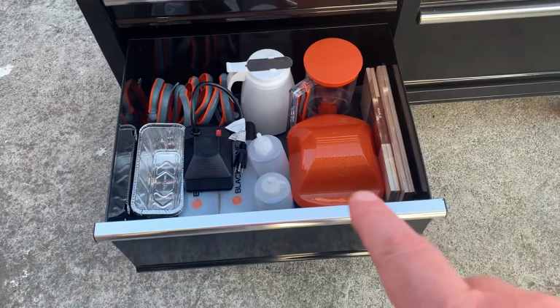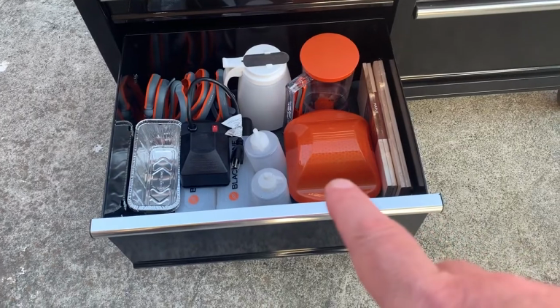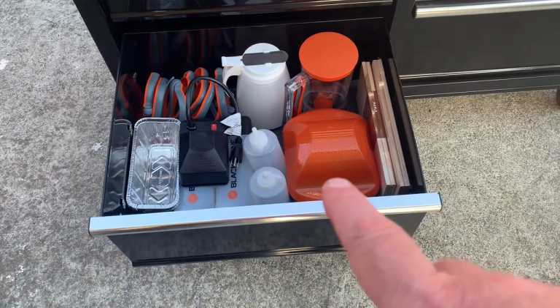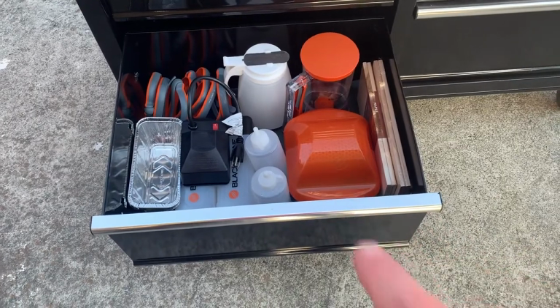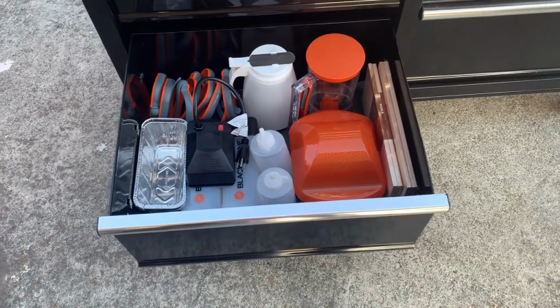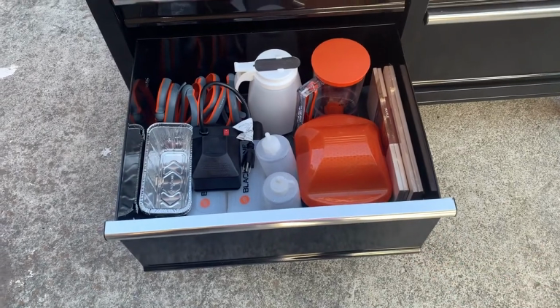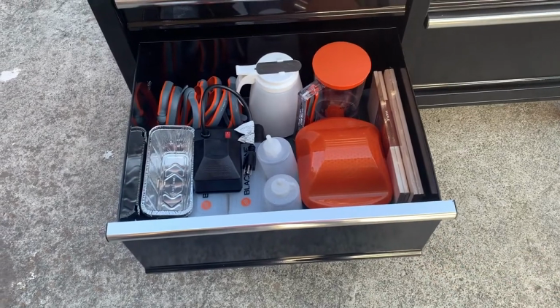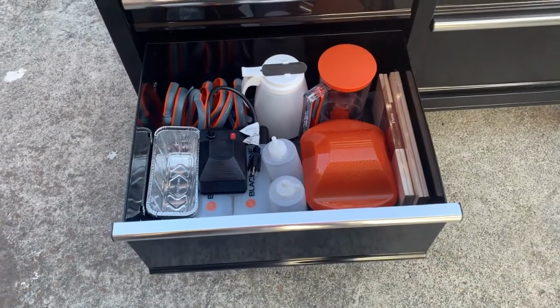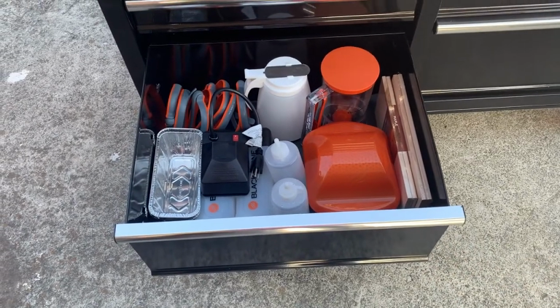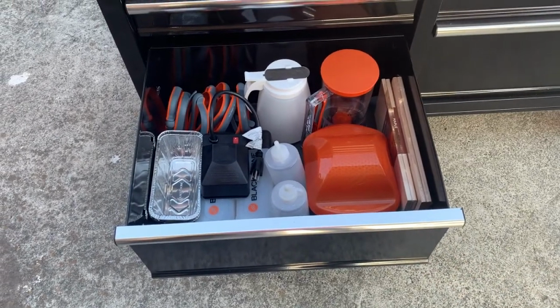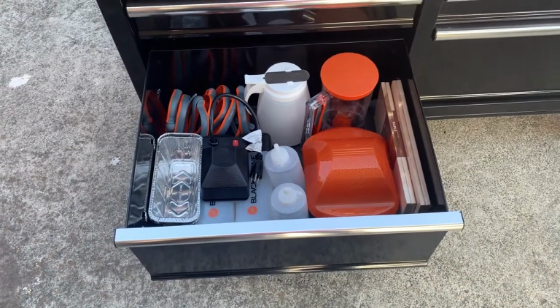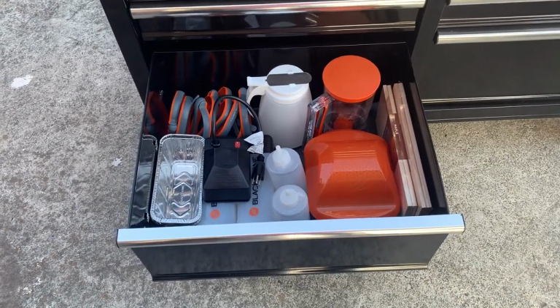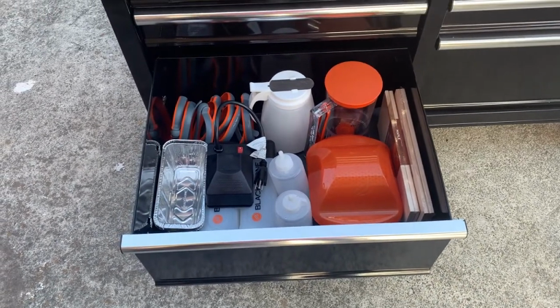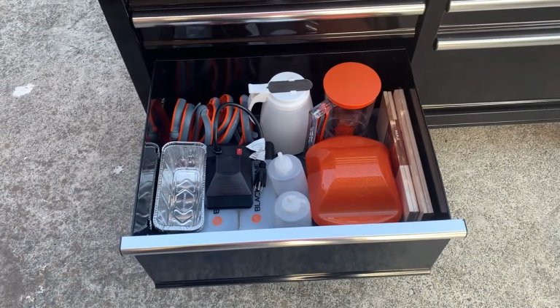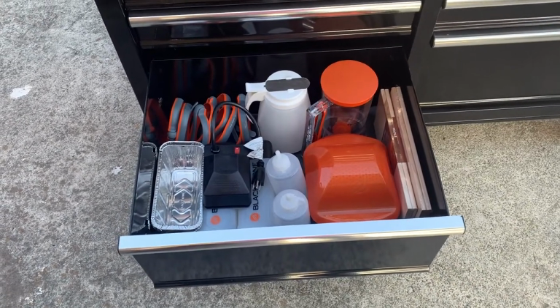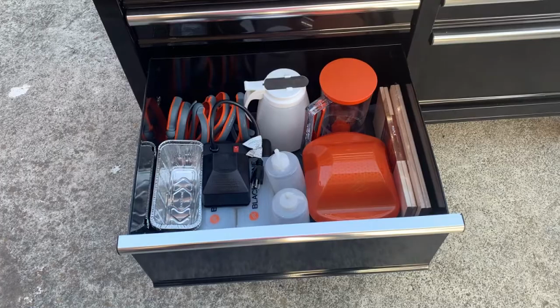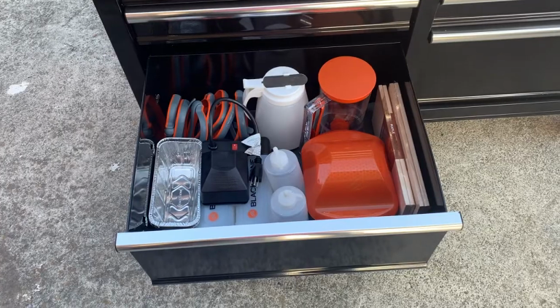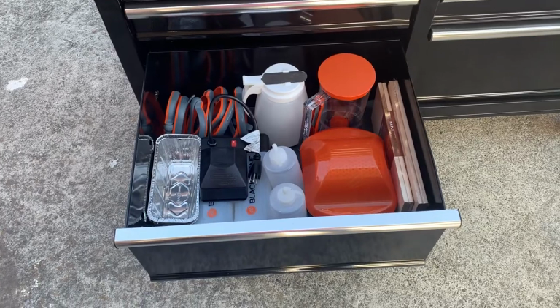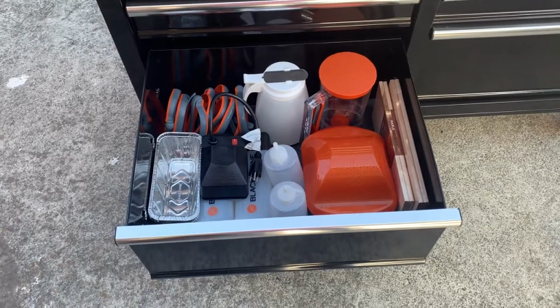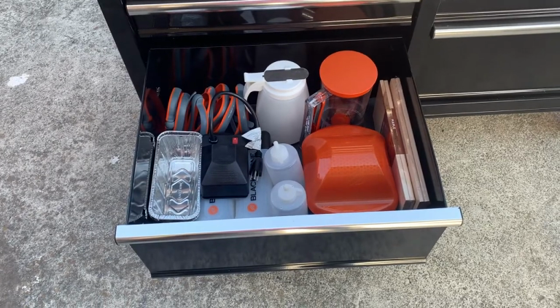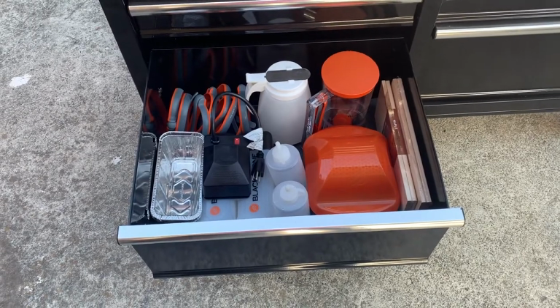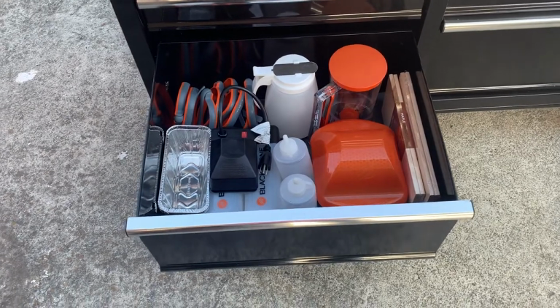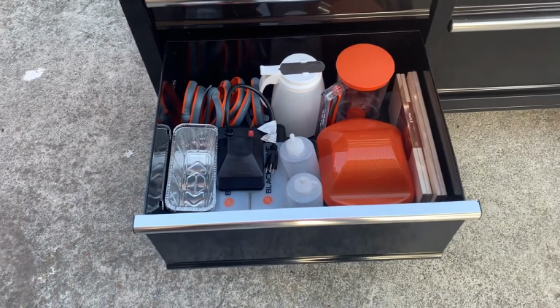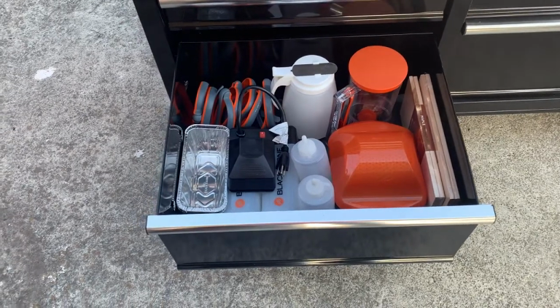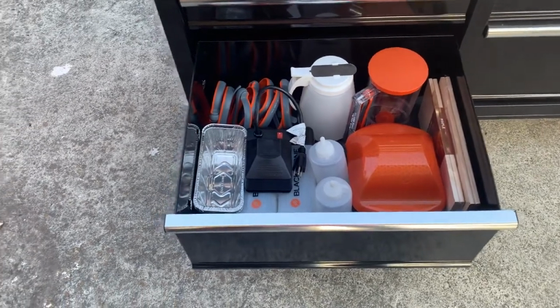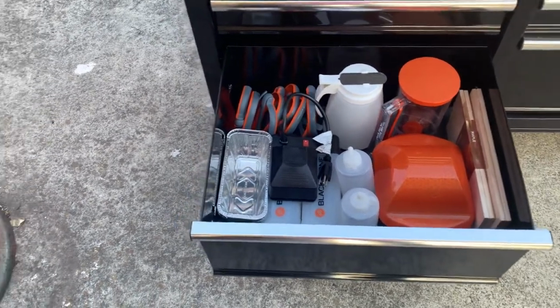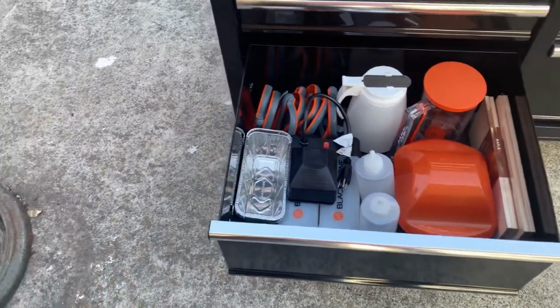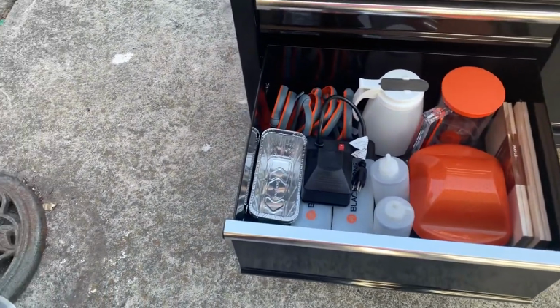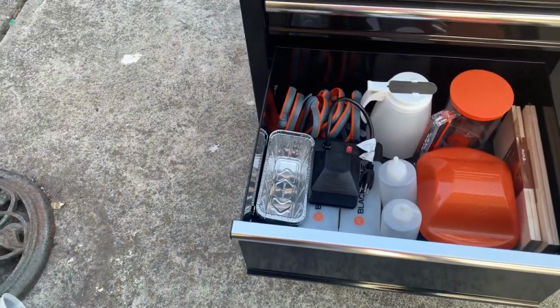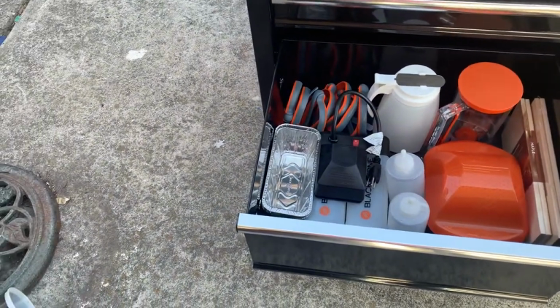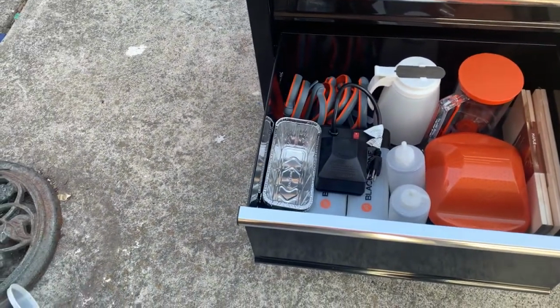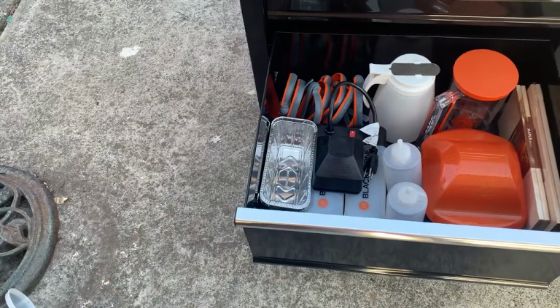Down here I've got some breakfast preparation things: egg rings, batter dispensers, some water bottles. The orange cap thing you're seeing there is a bread butter tool — you put that on your grill, put some butter in it, and then run the bread over it to butter it before you grill it.